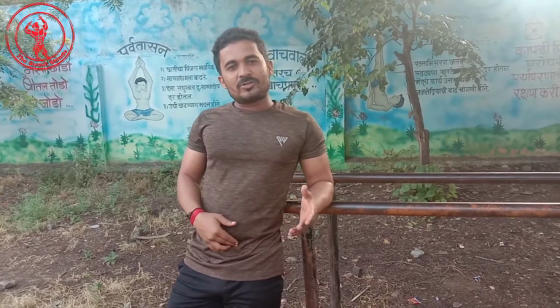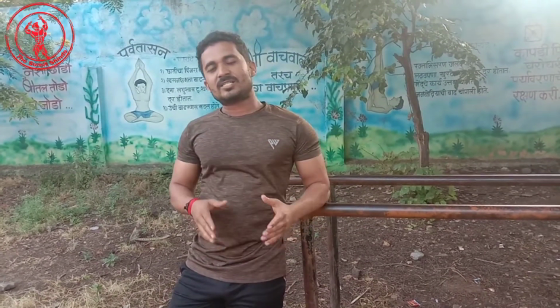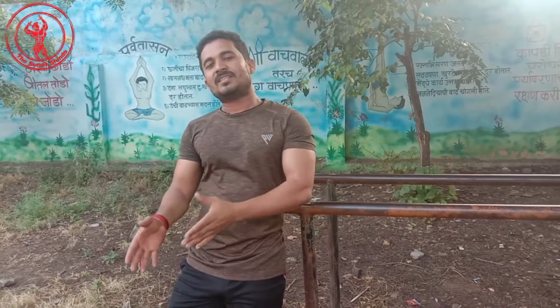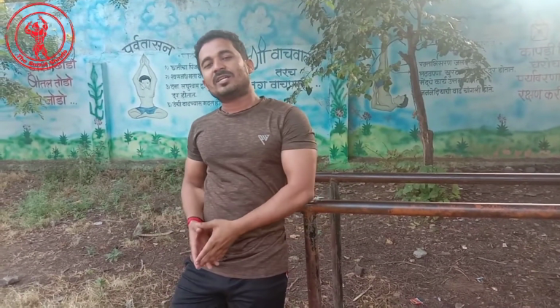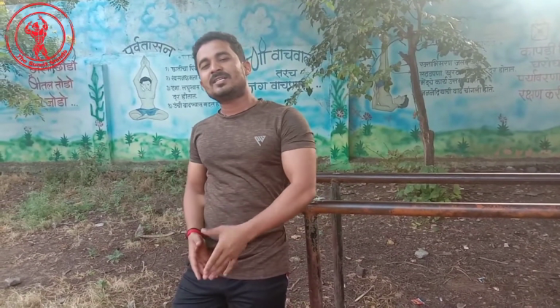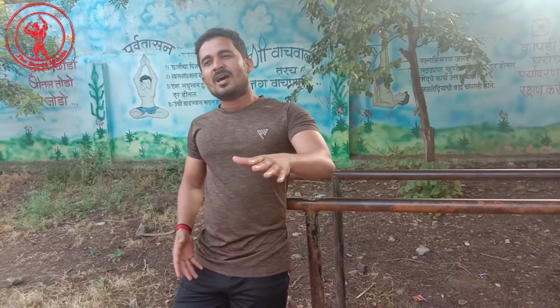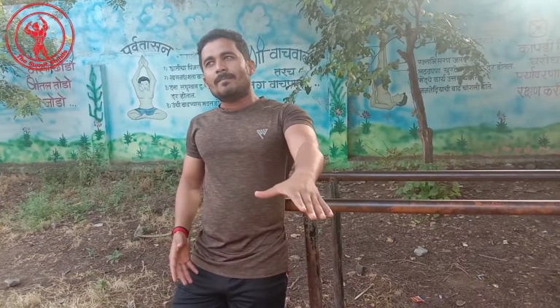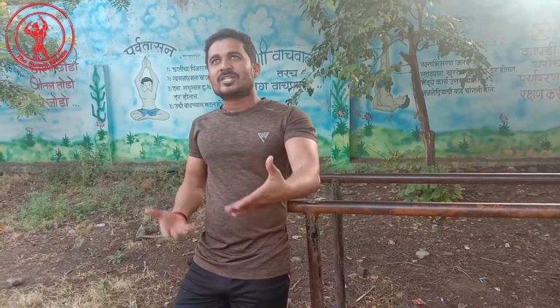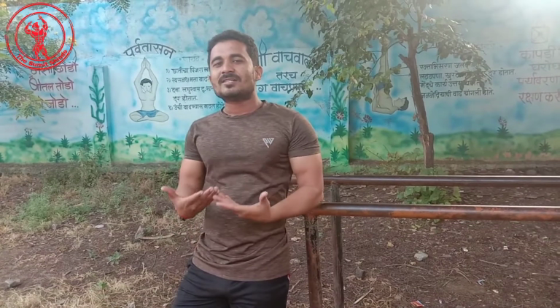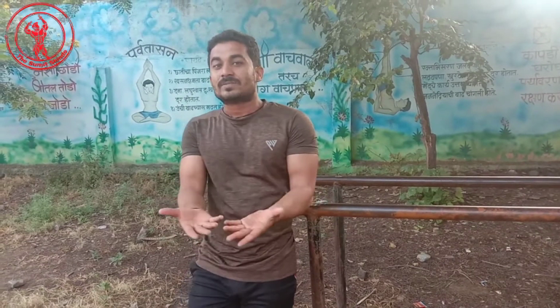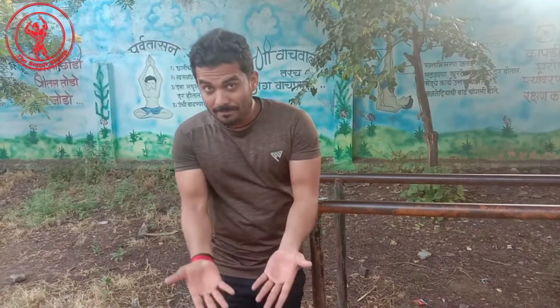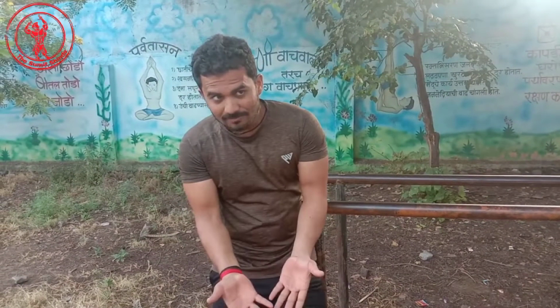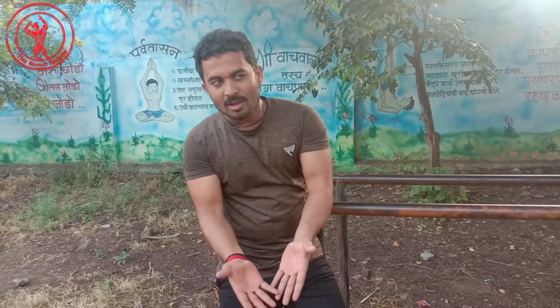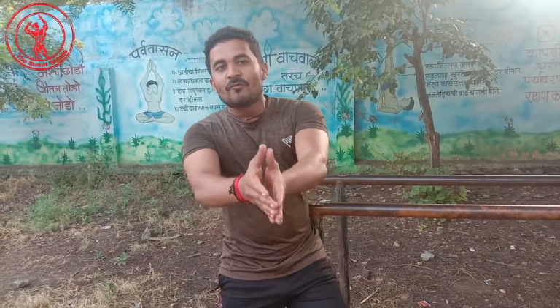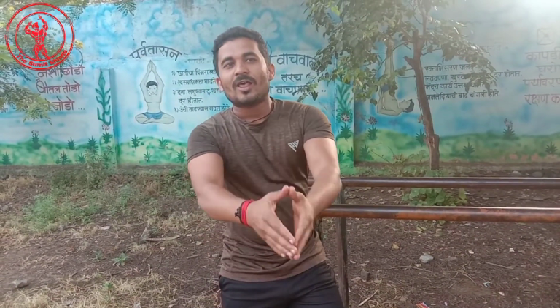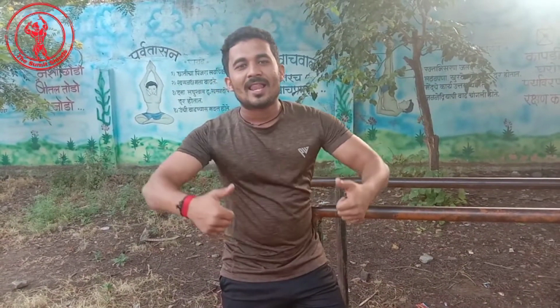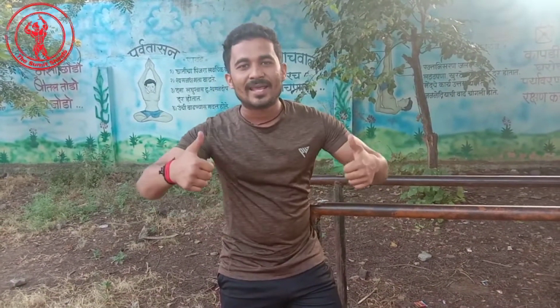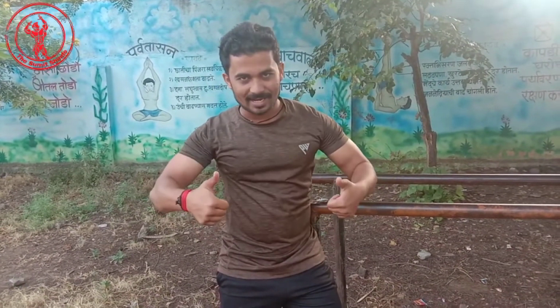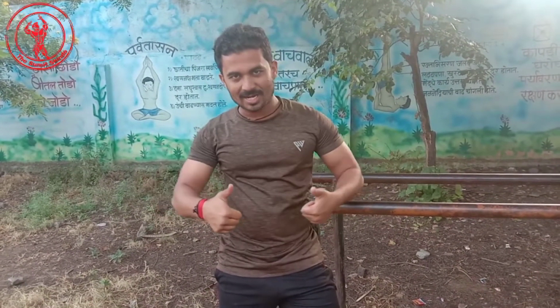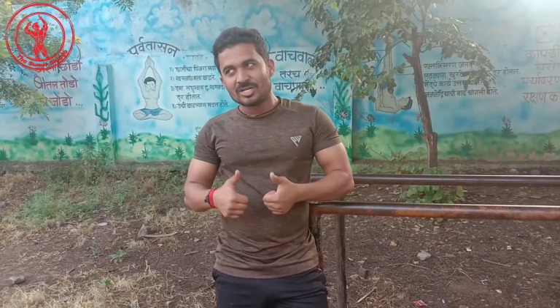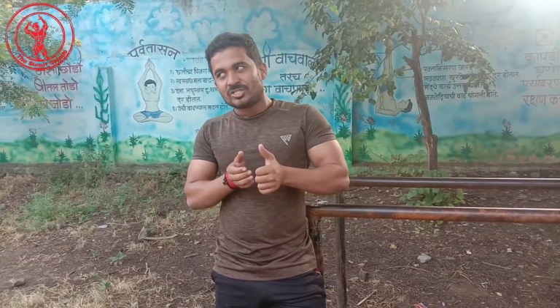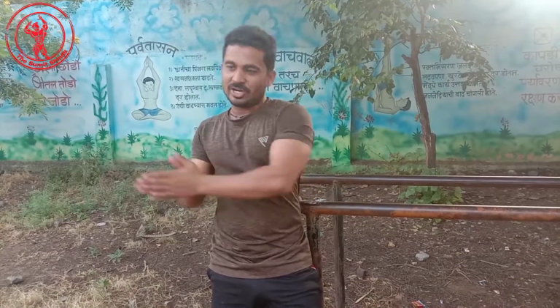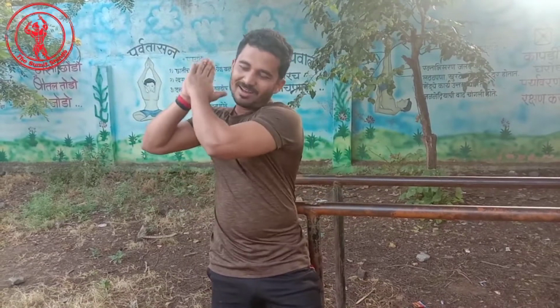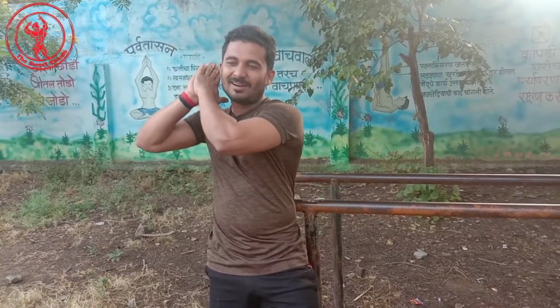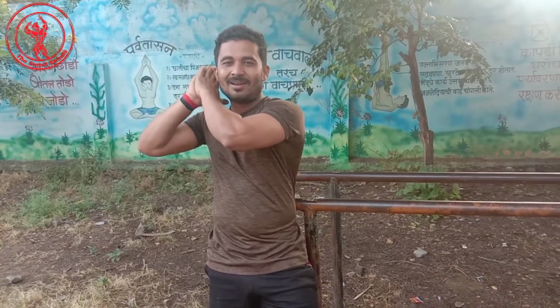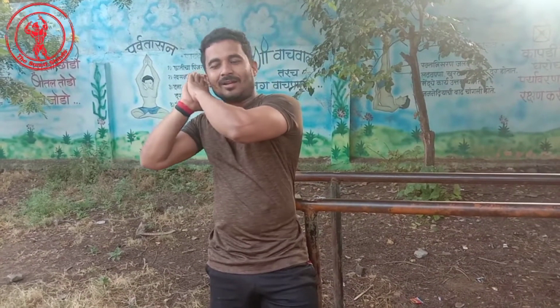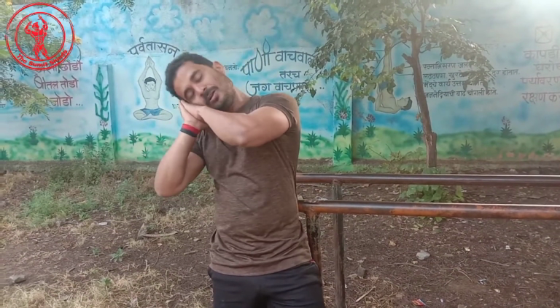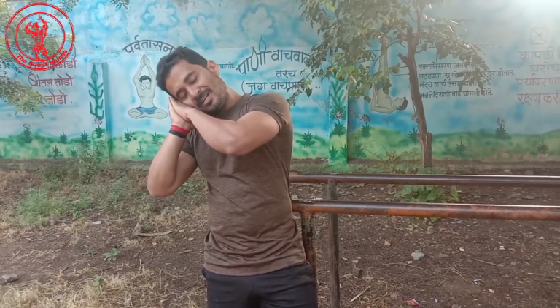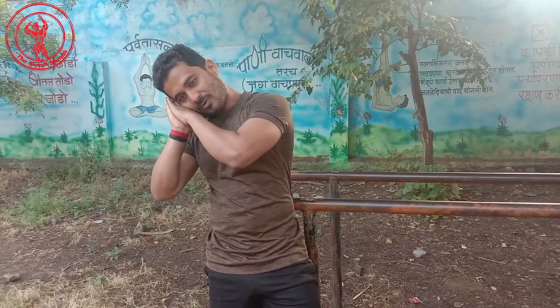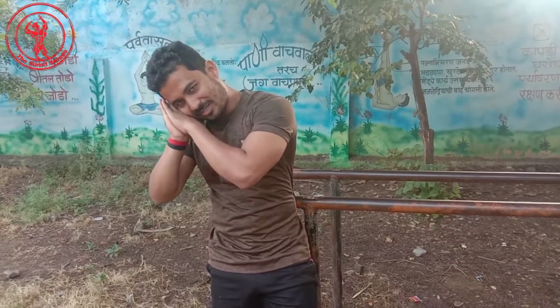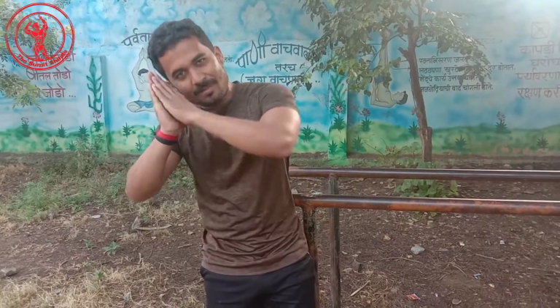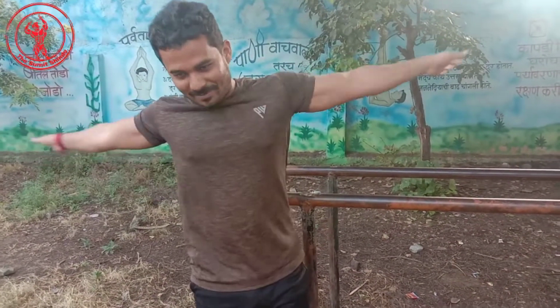Subscribe to our channel and like this video. Share, good morning, bye bye.